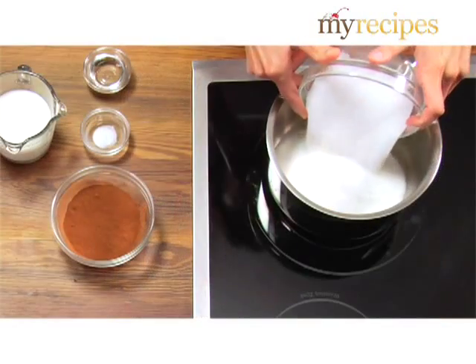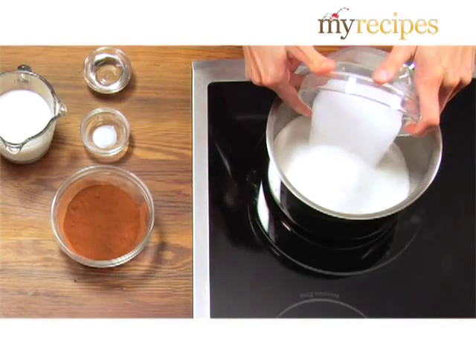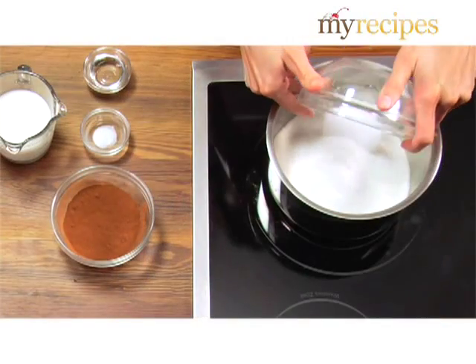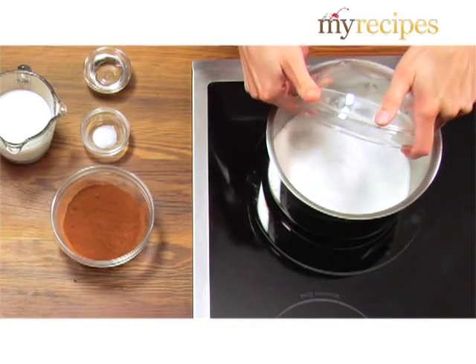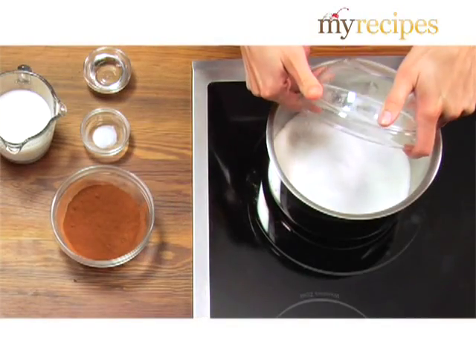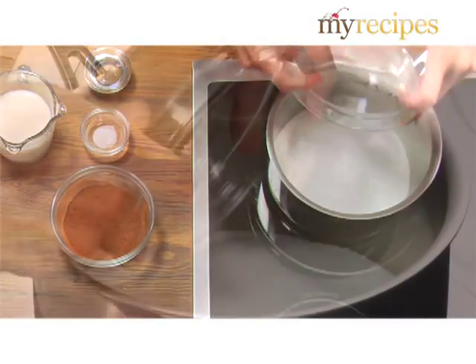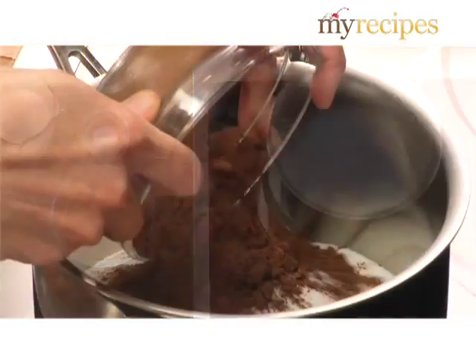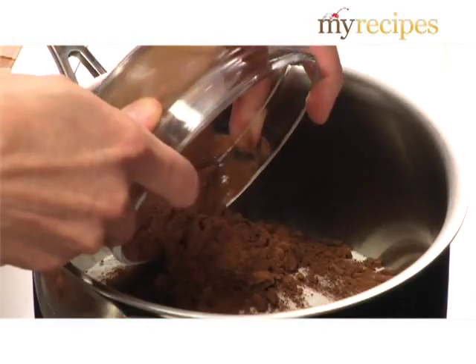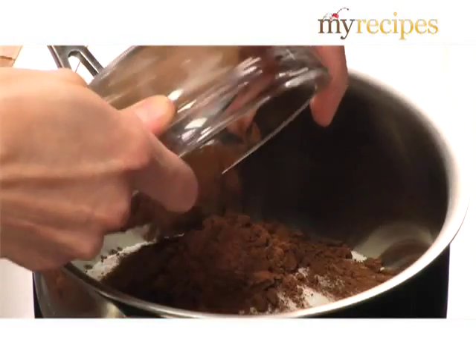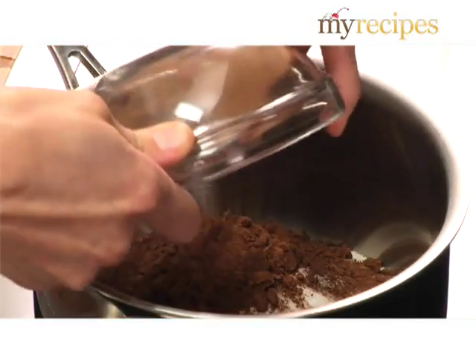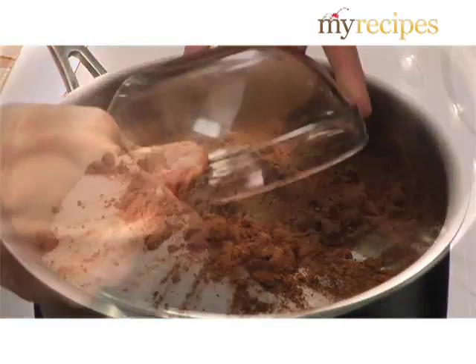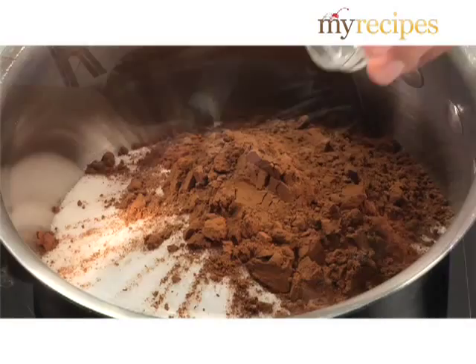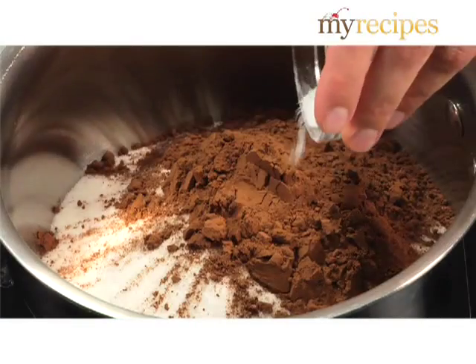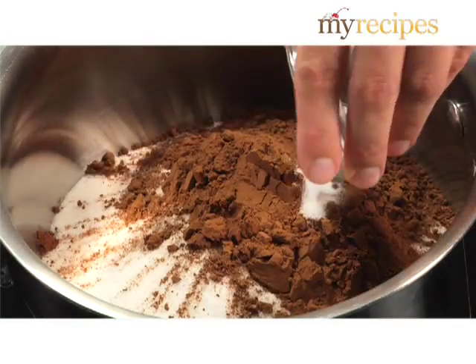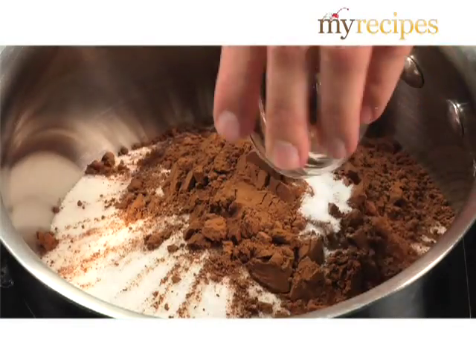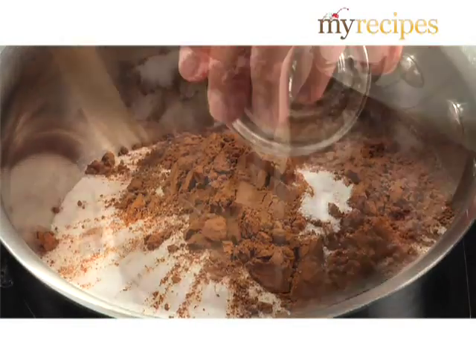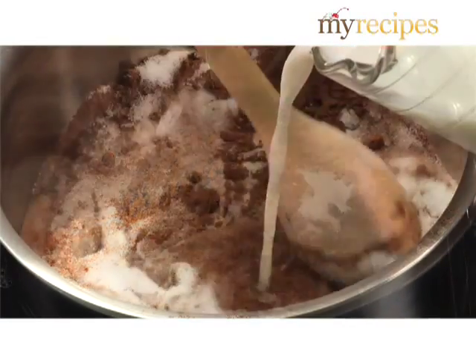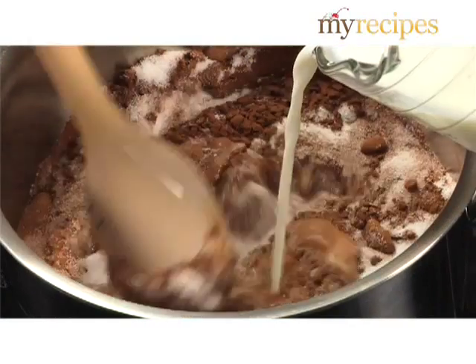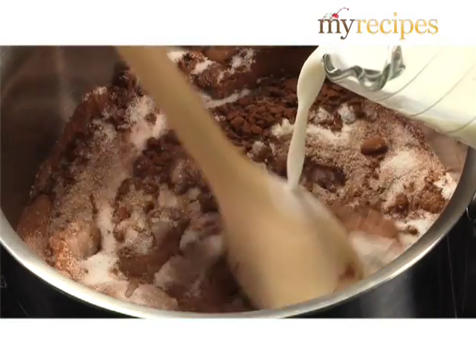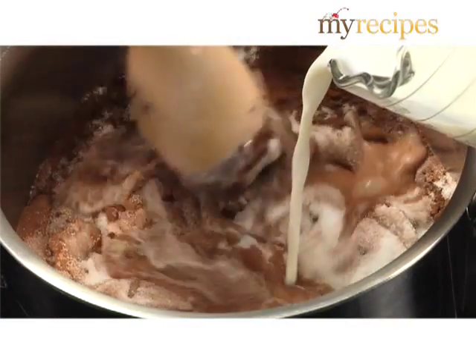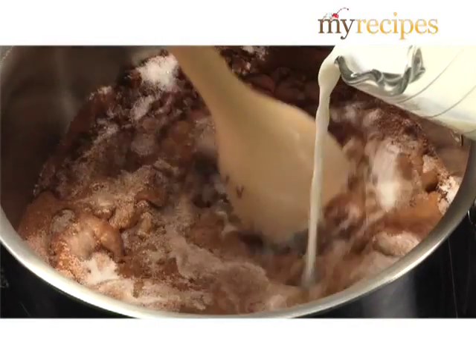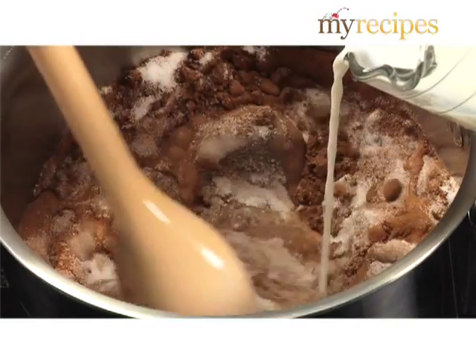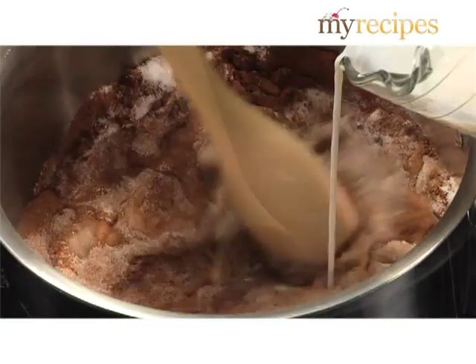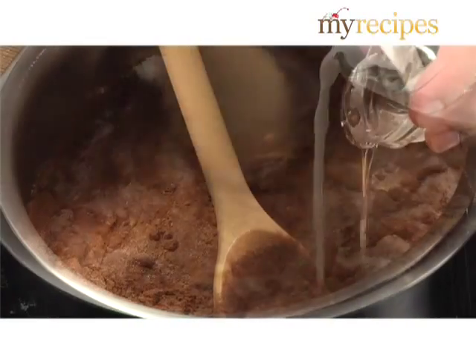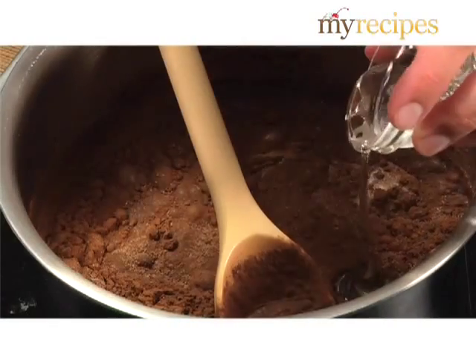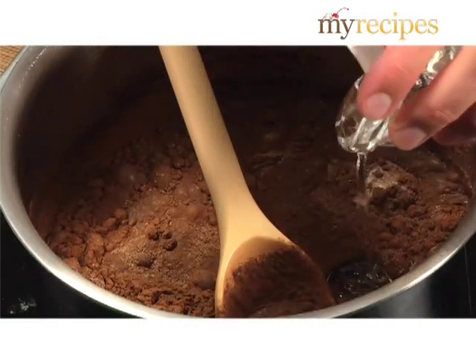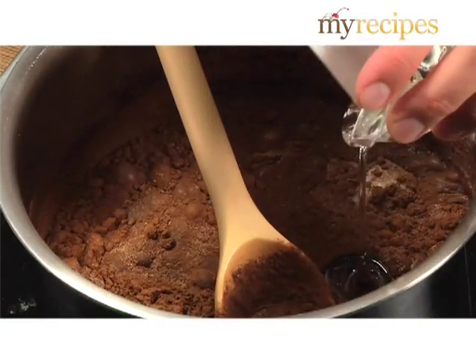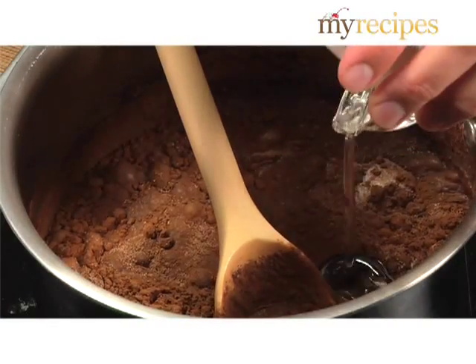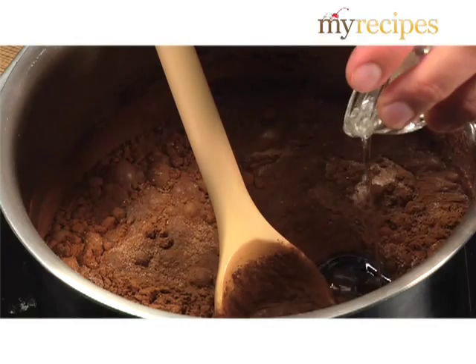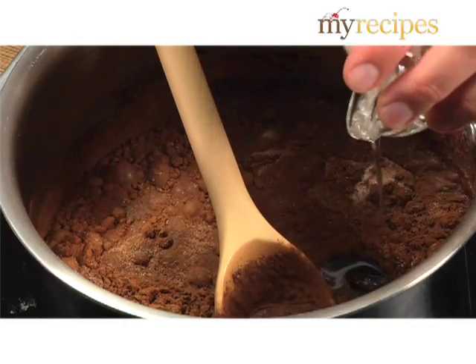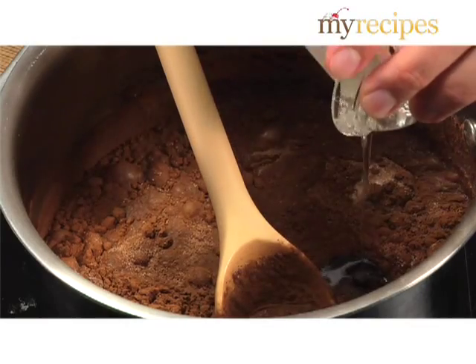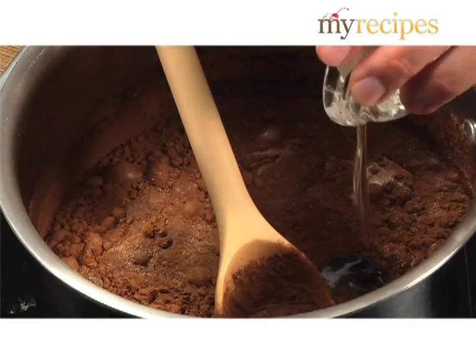Combine sugar, cocoa, salt, milk, and corn syrup in a two-quart saucepan.